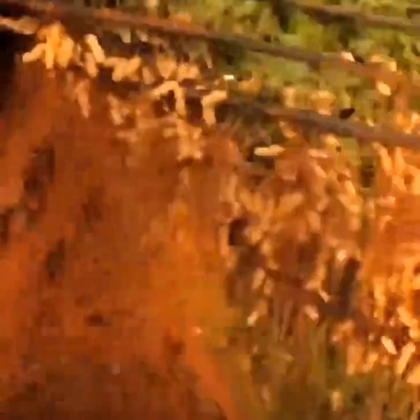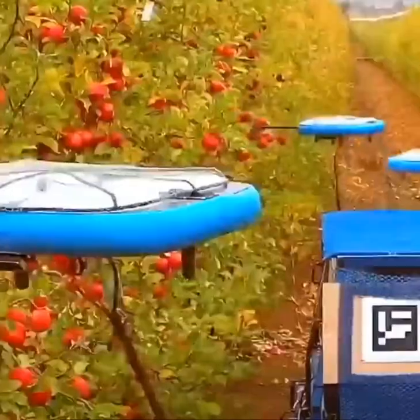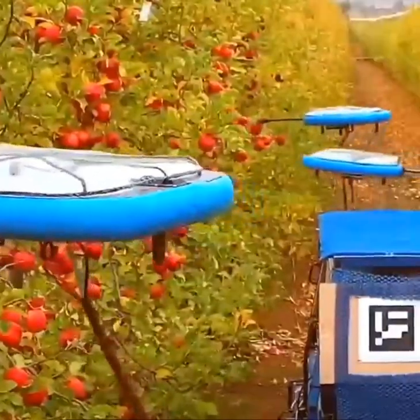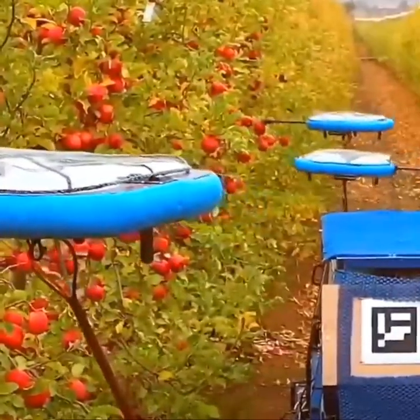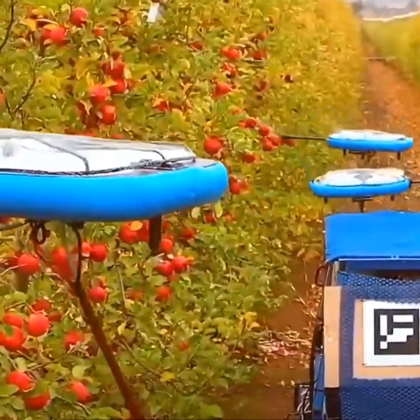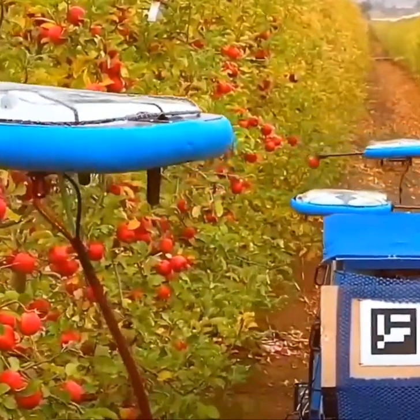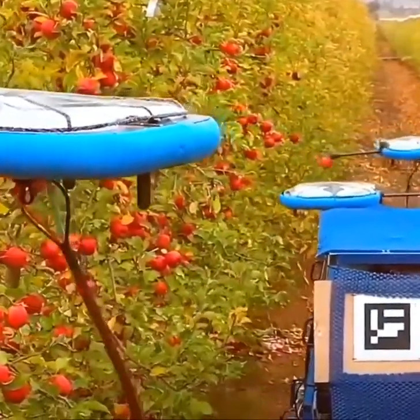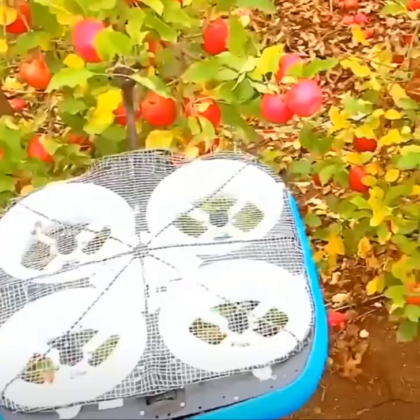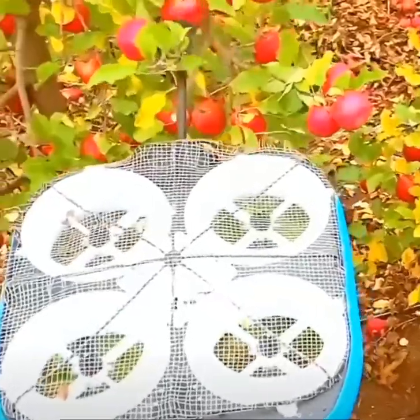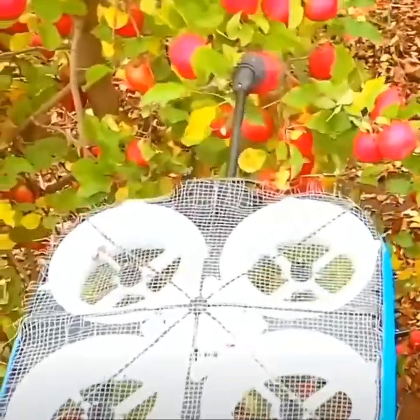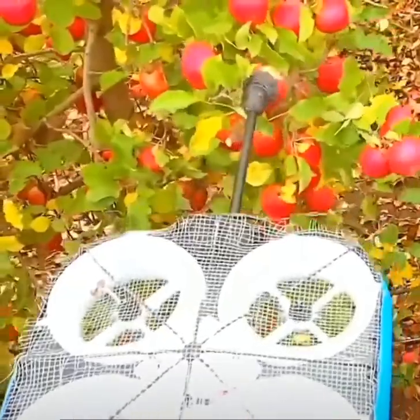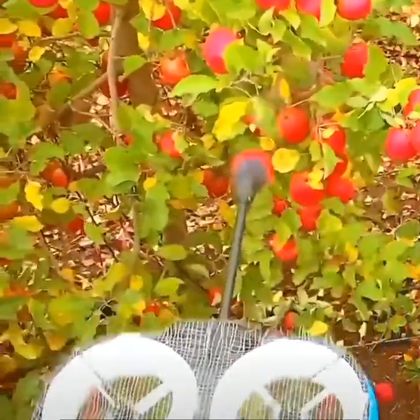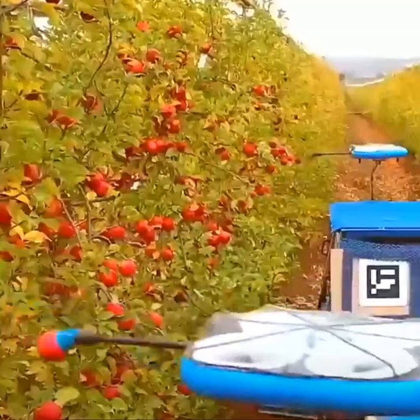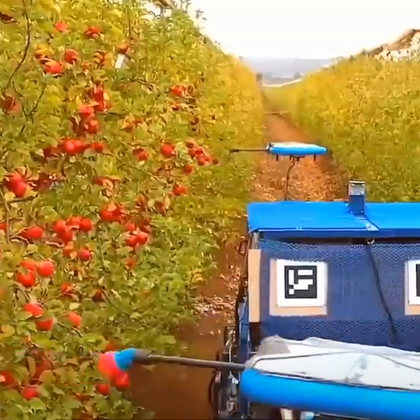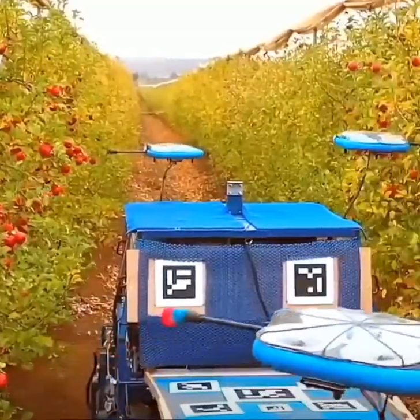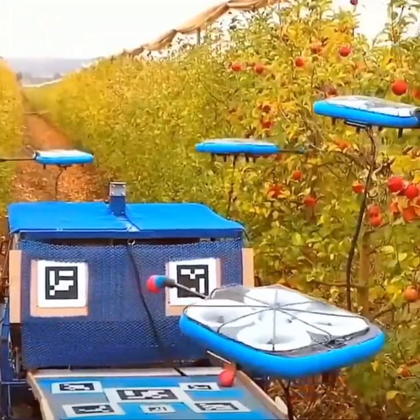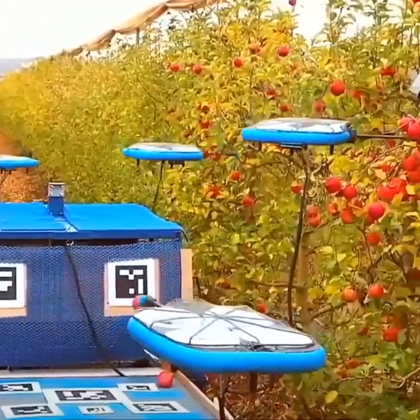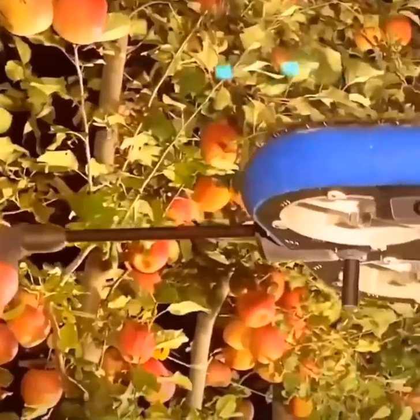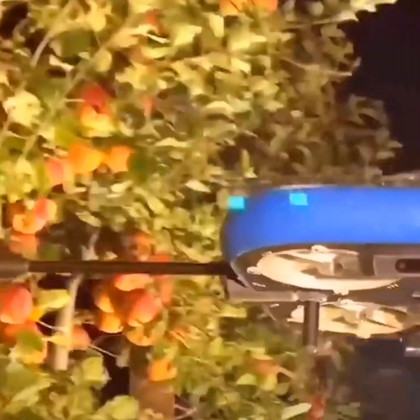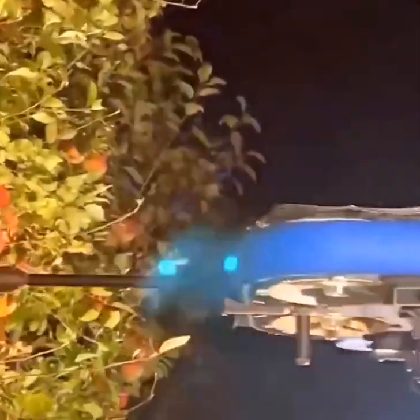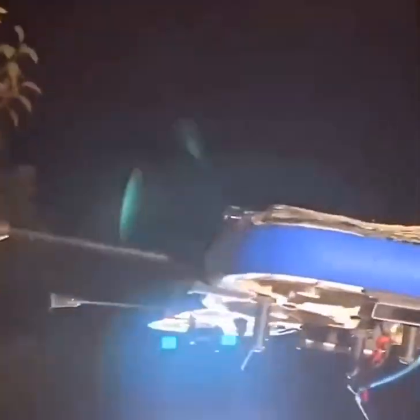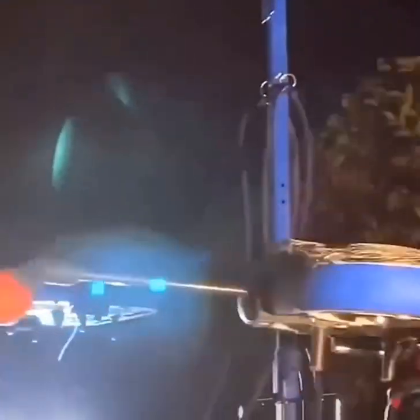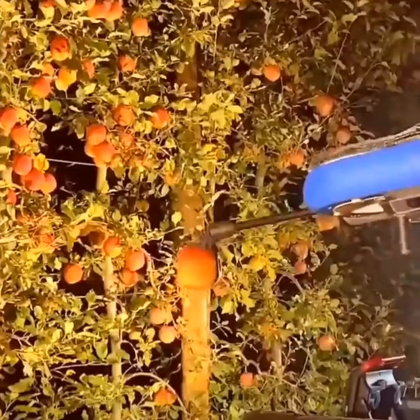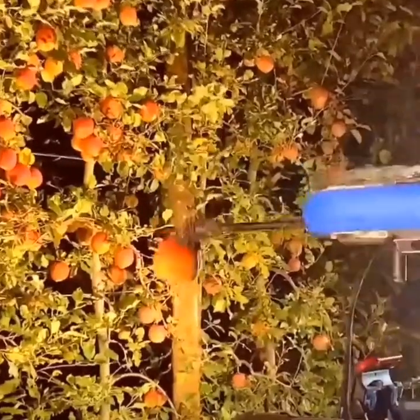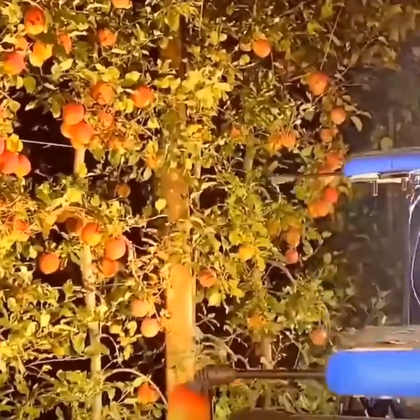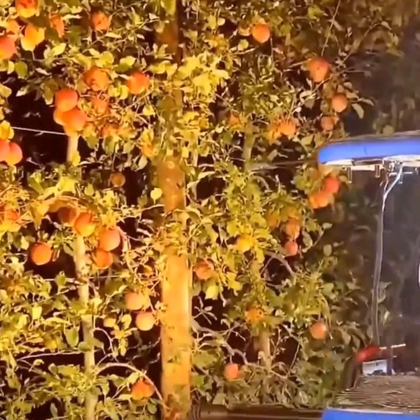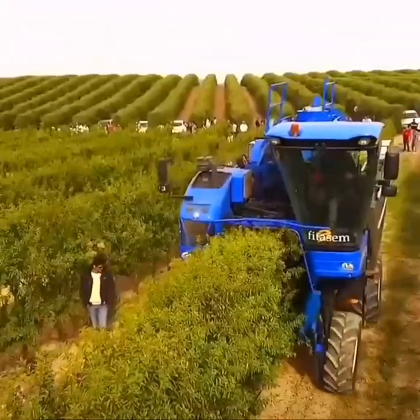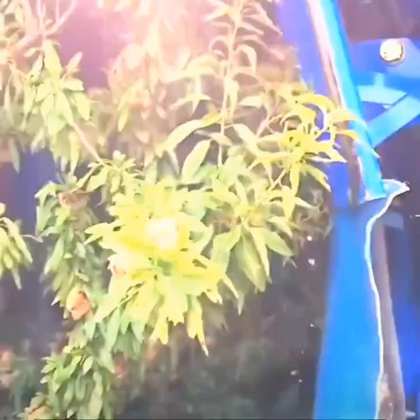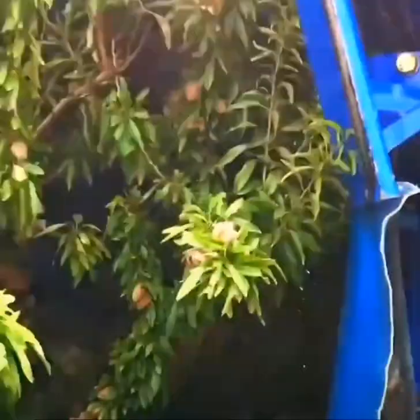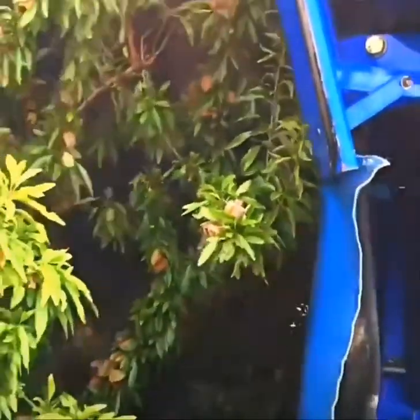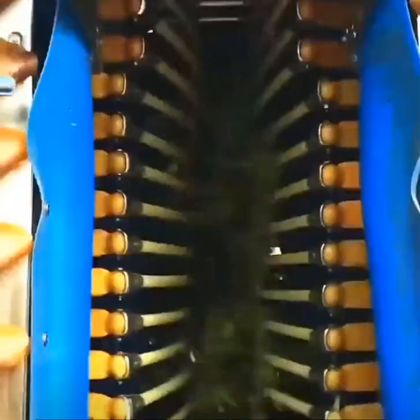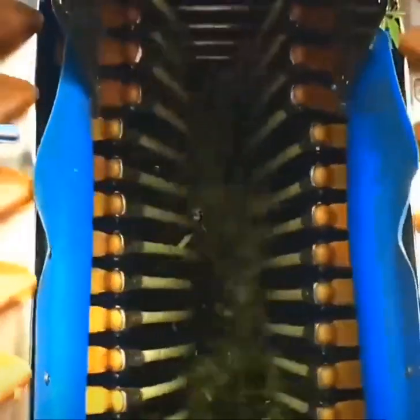Kevil's autonomous flying robots identify and pick ripe apples. Almond trees are mechanically shaken for a speedy harvest.